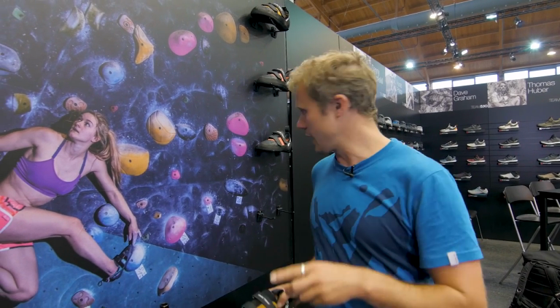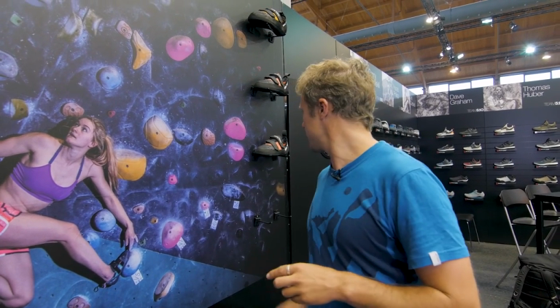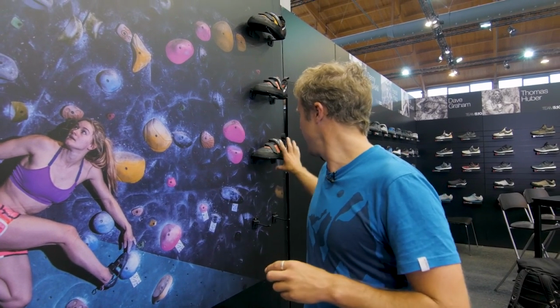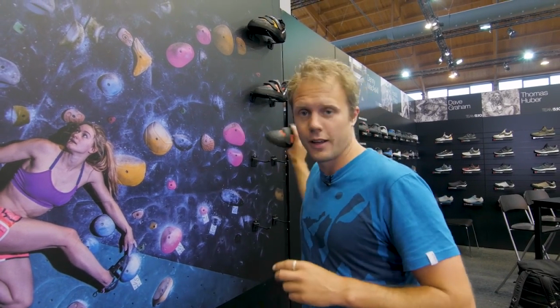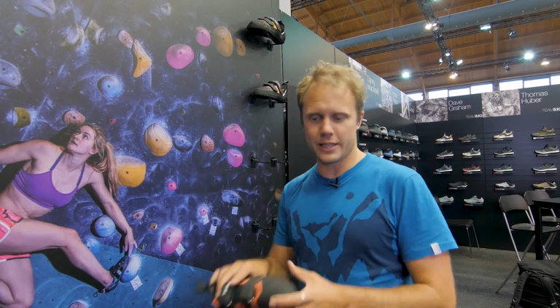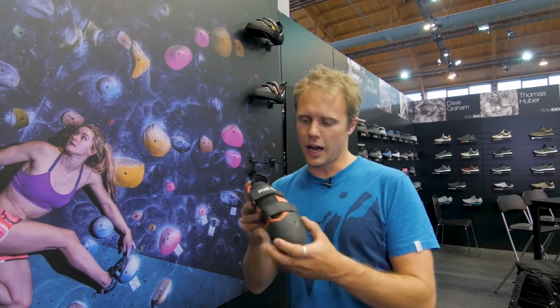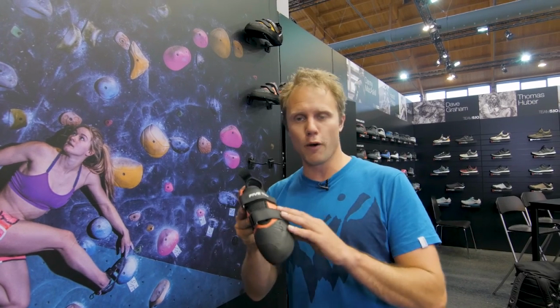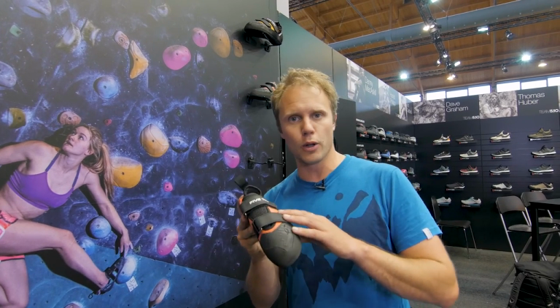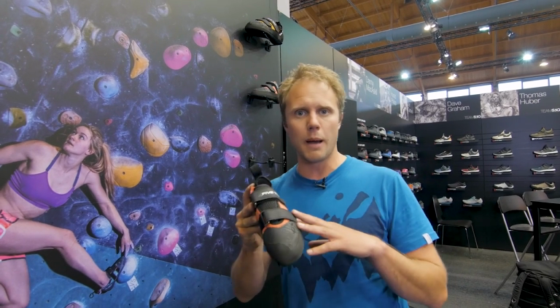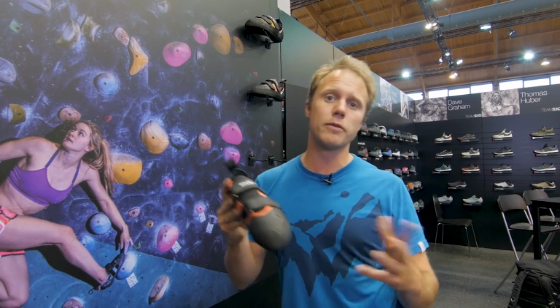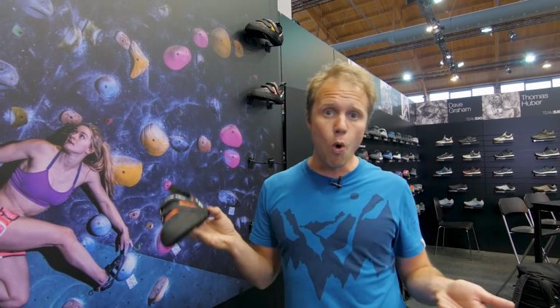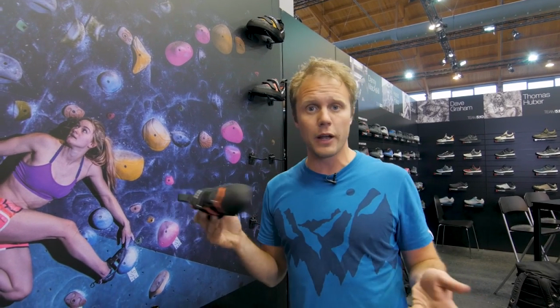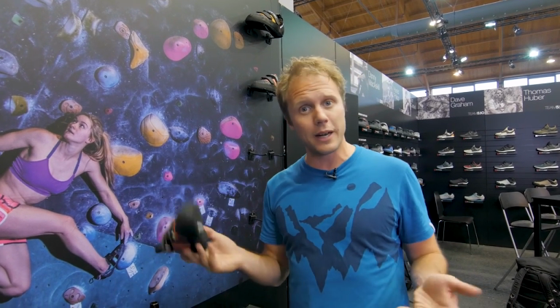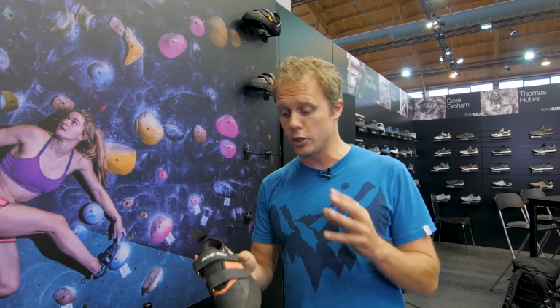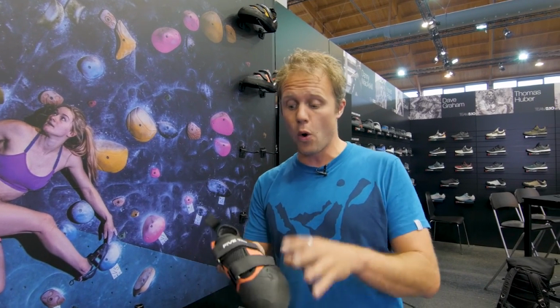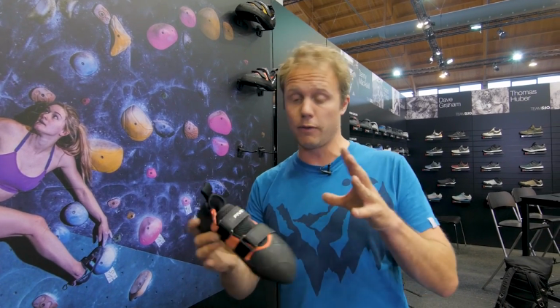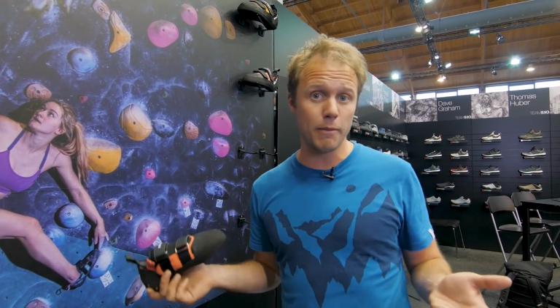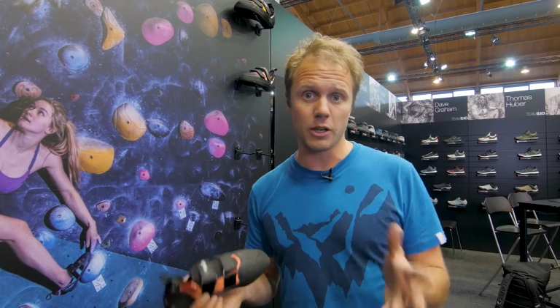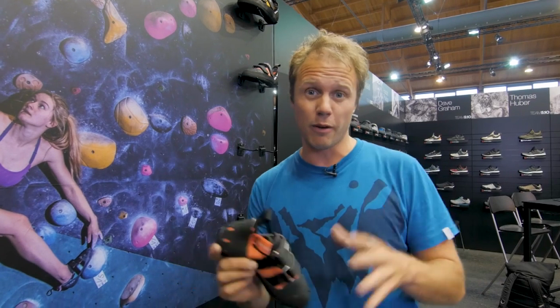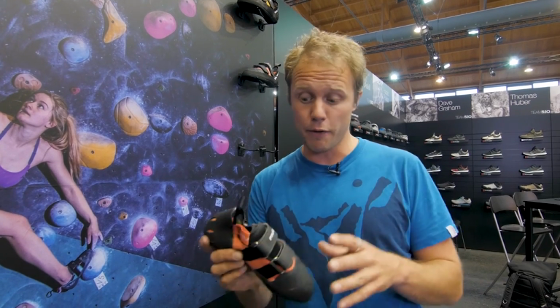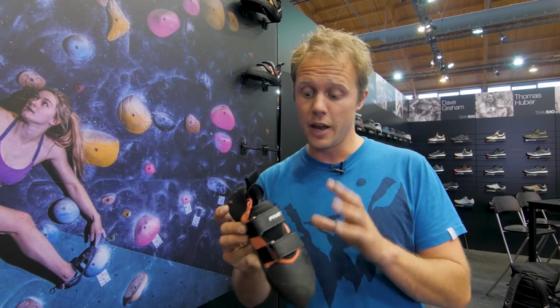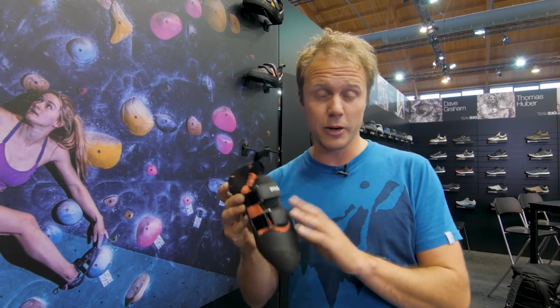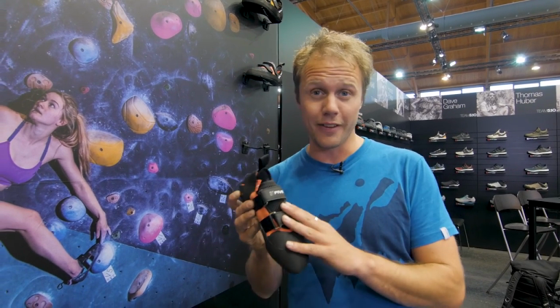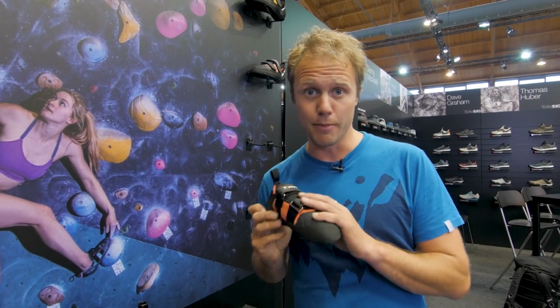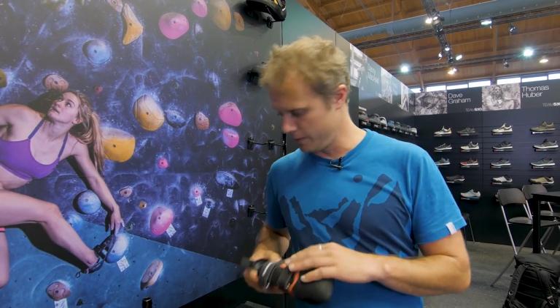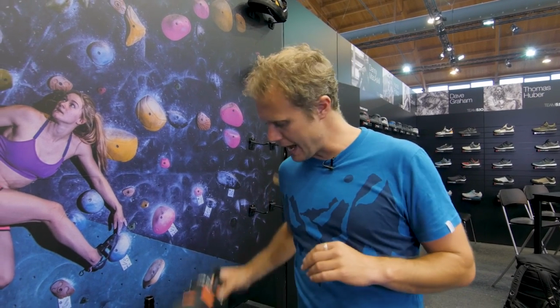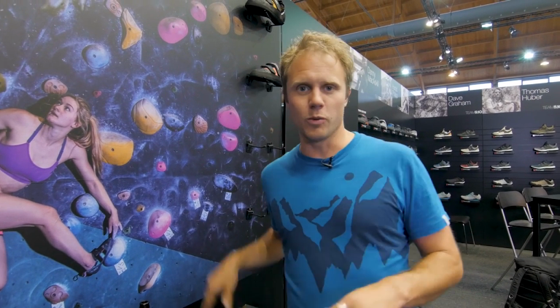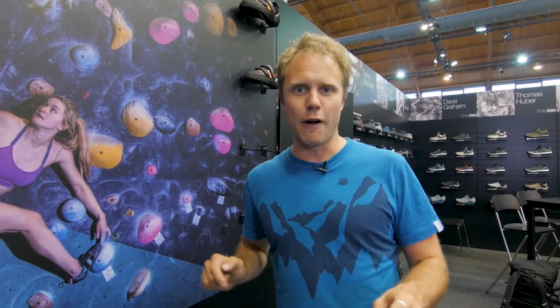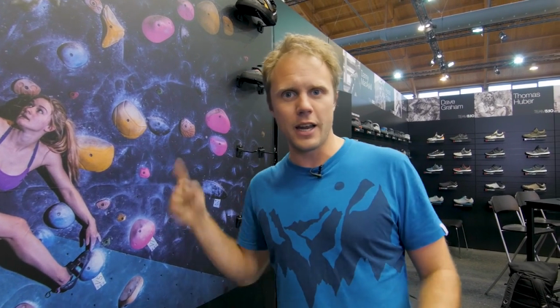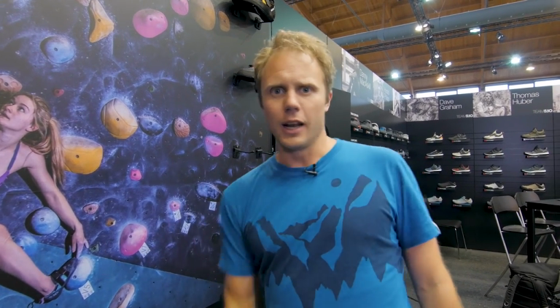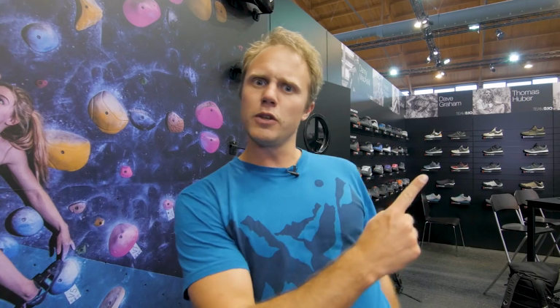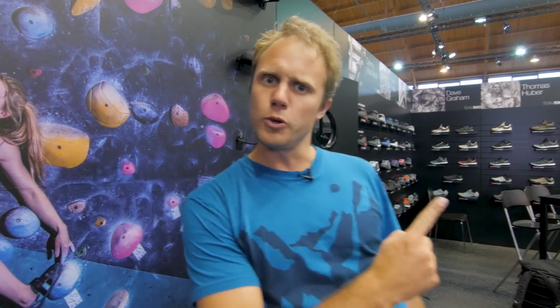It also comes in a low volume model, aimed more for women climbers or anyone with narrow feet — so check out the LV model. Excellent — well done Five Ten. Let's move on to more shoes.